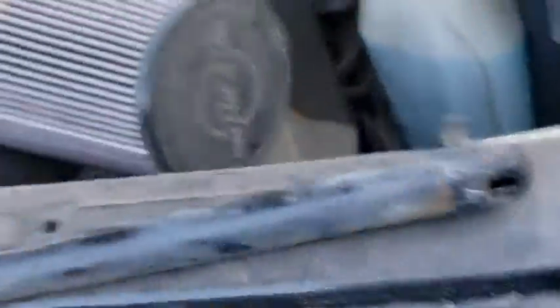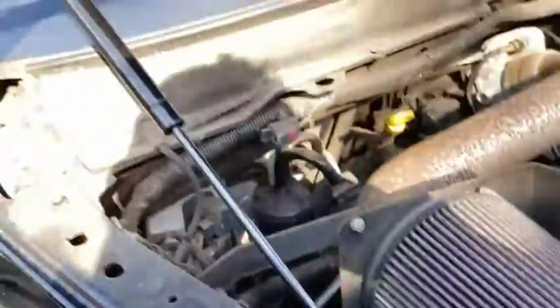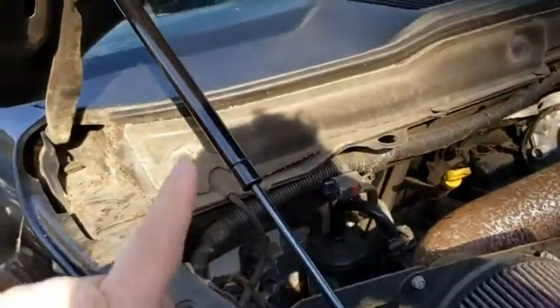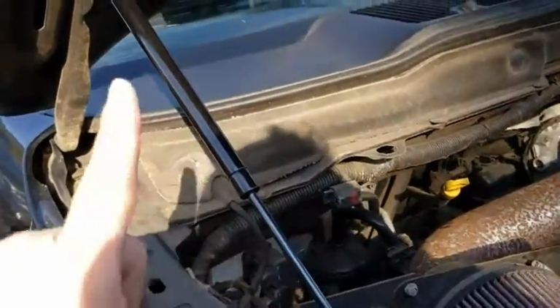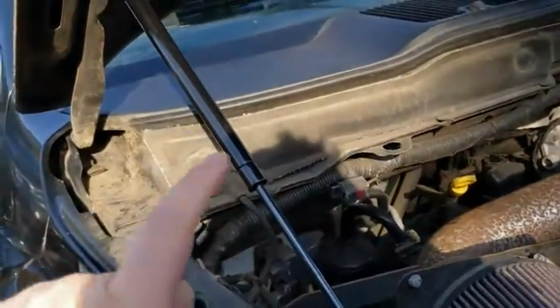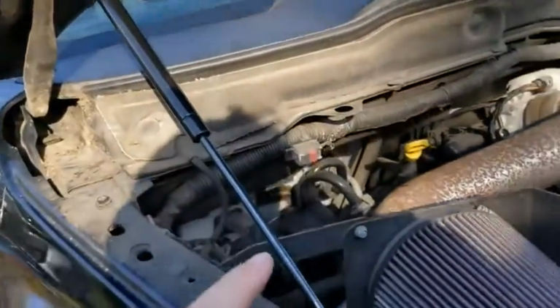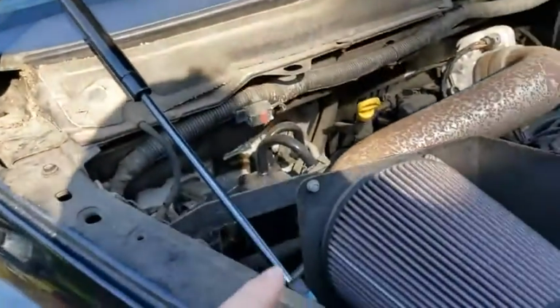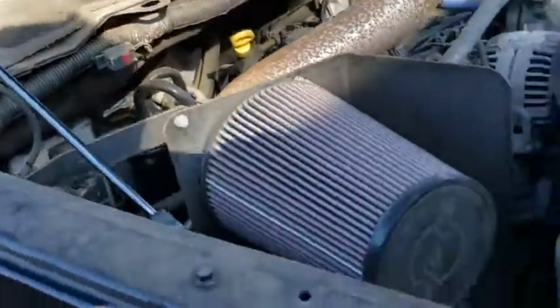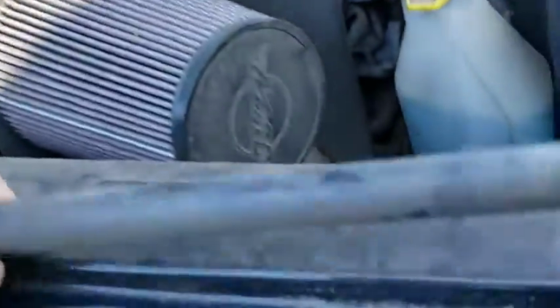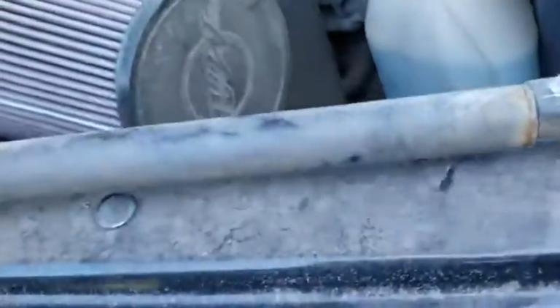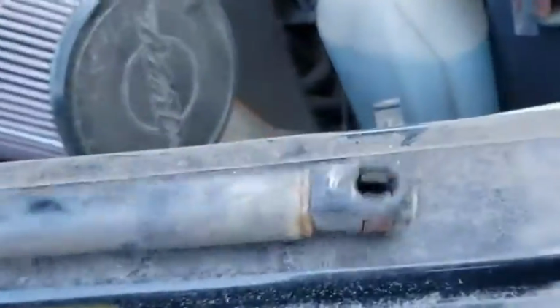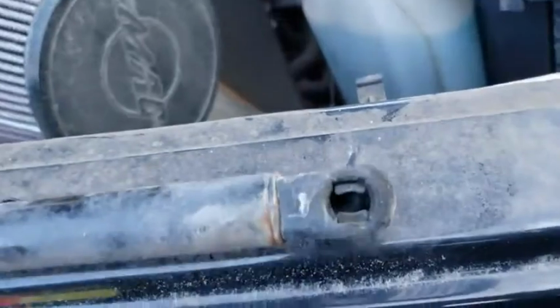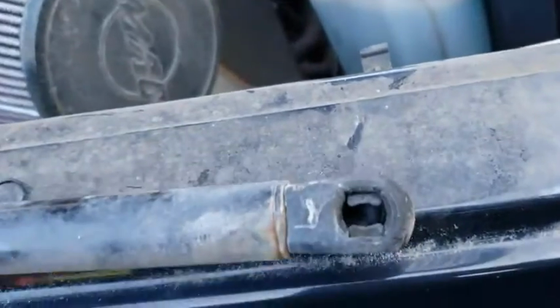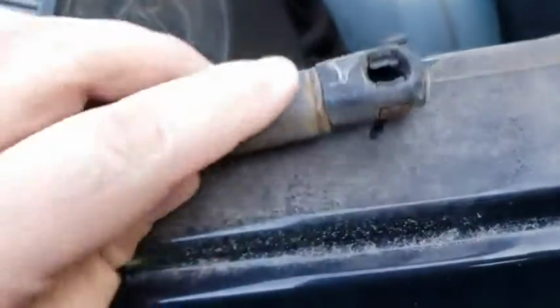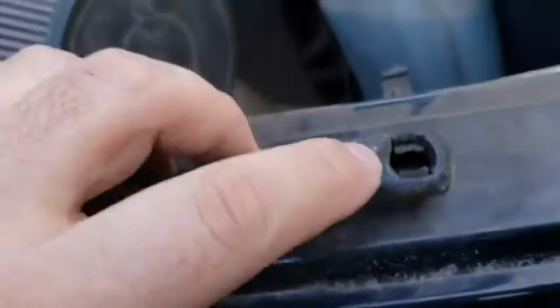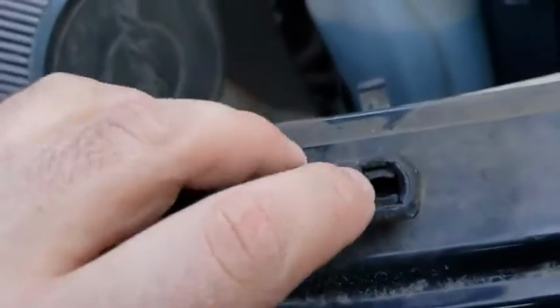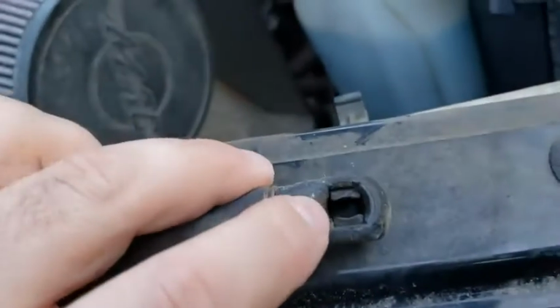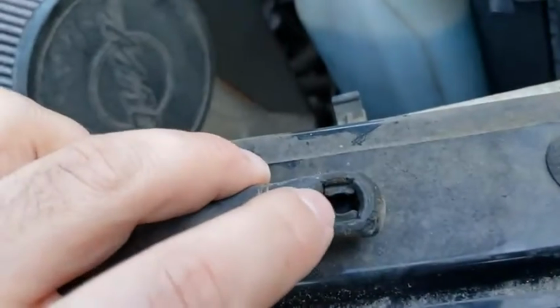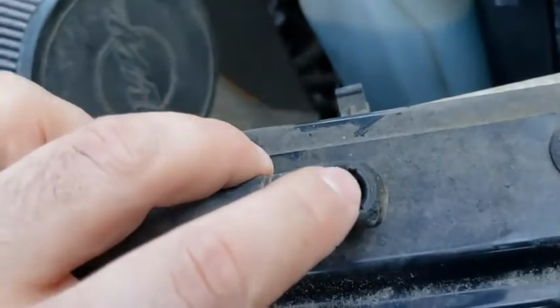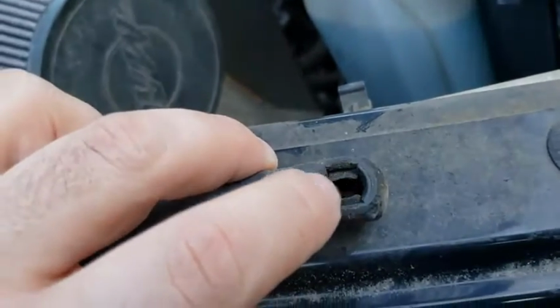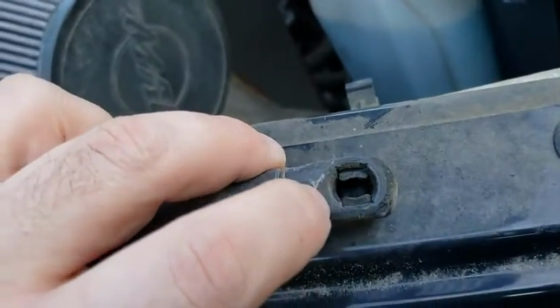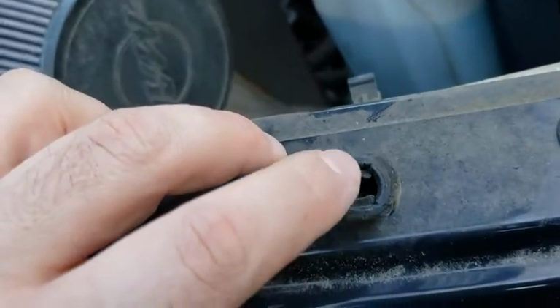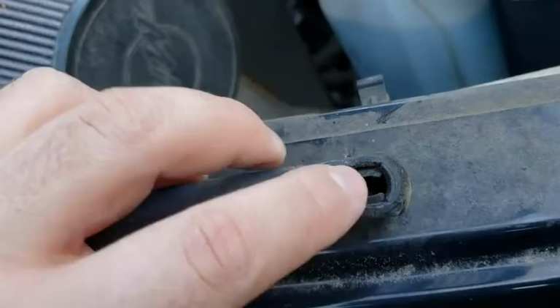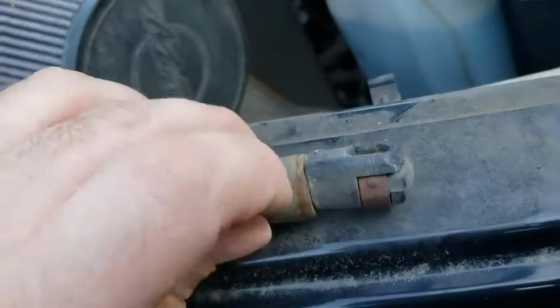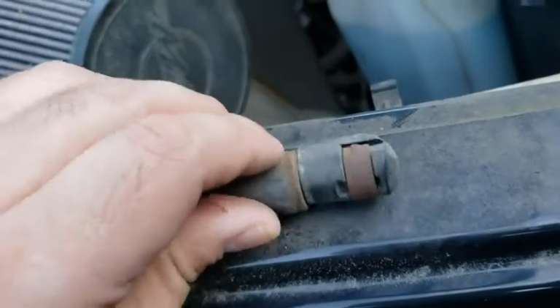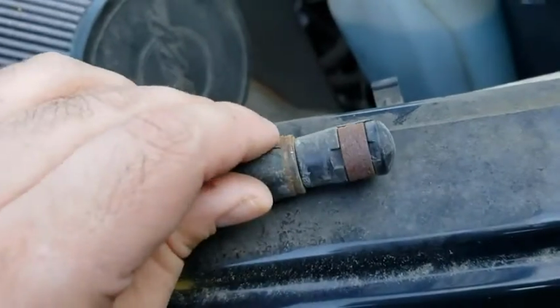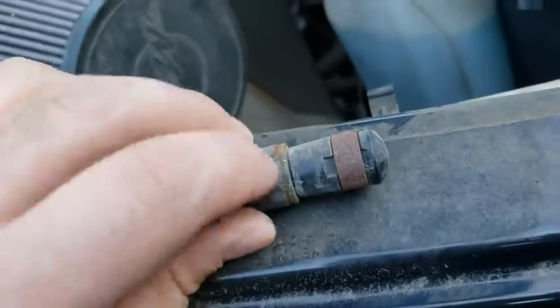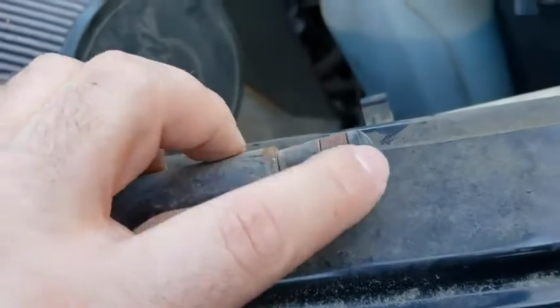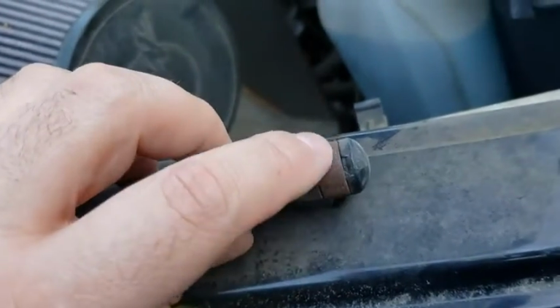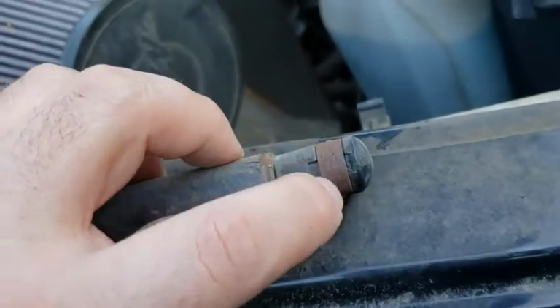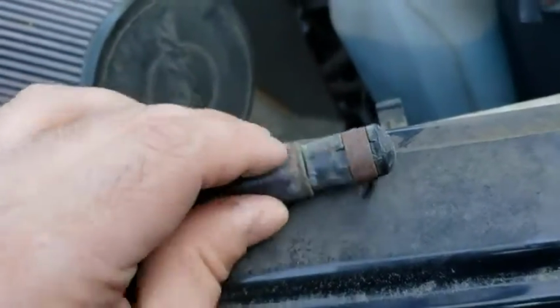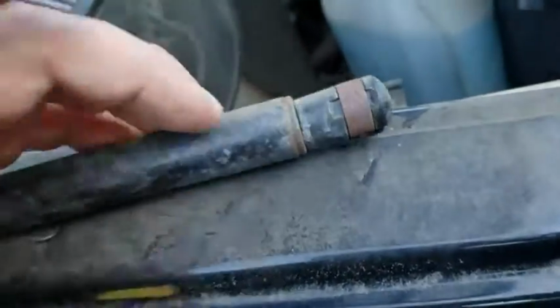The pump is up at the top, towards the hood, and the bar is towards the bottom. This is the old one — you can see that there's just a ball that goes inside here, and there's two metal pieces, which is this band right there.